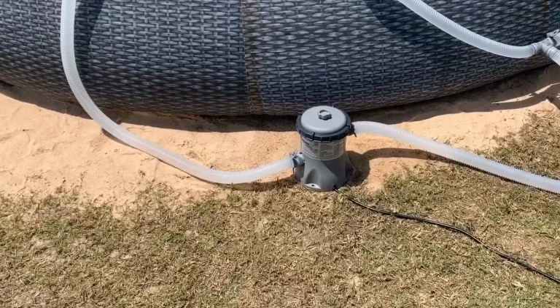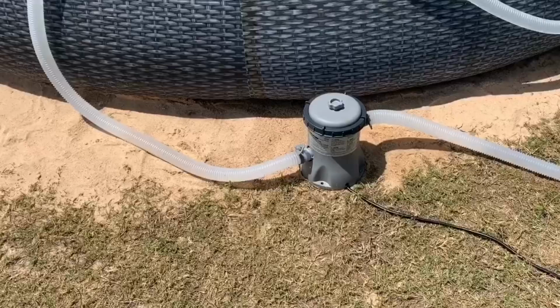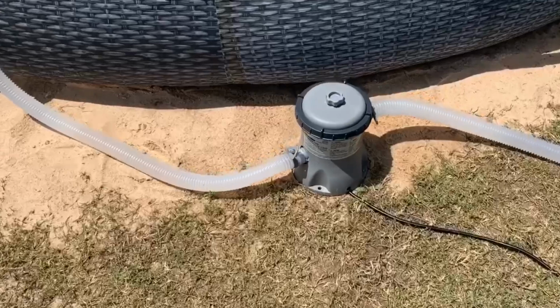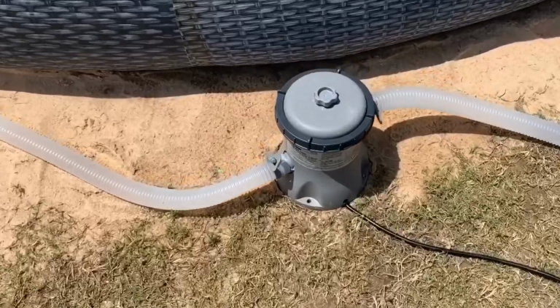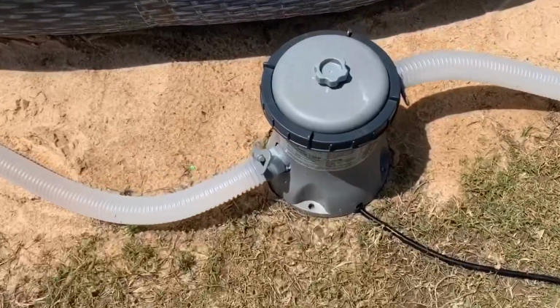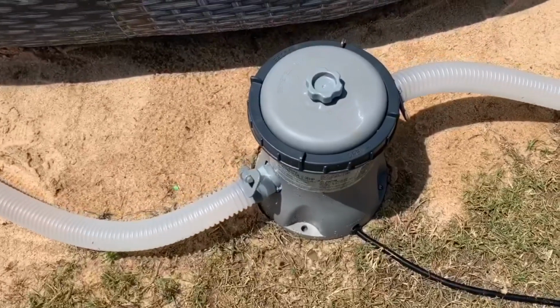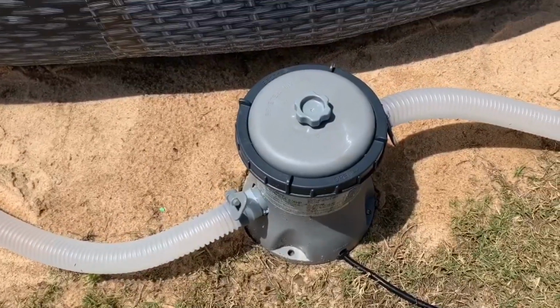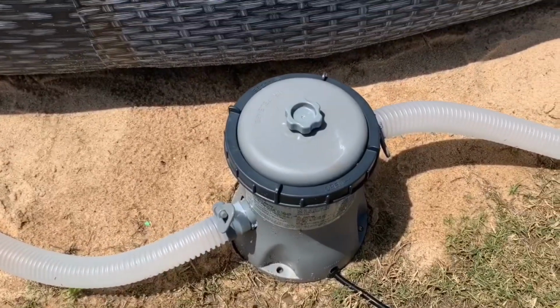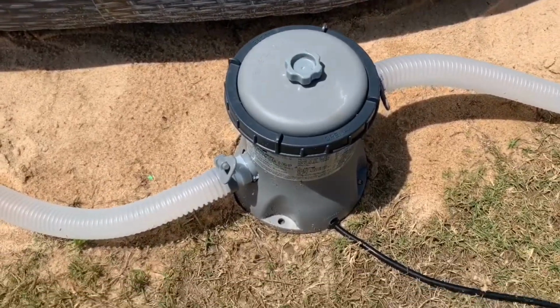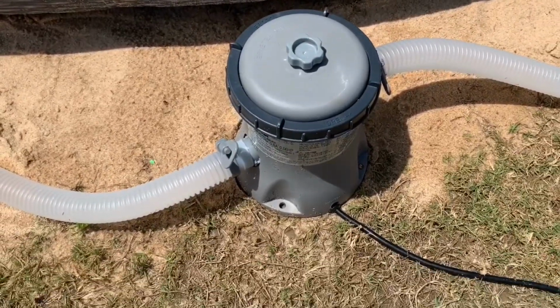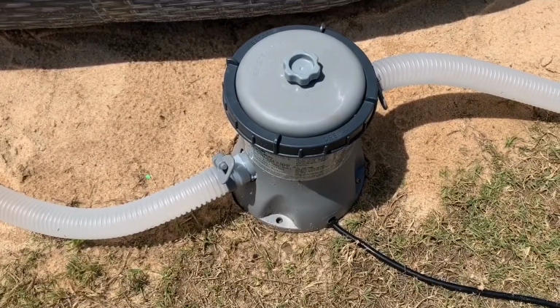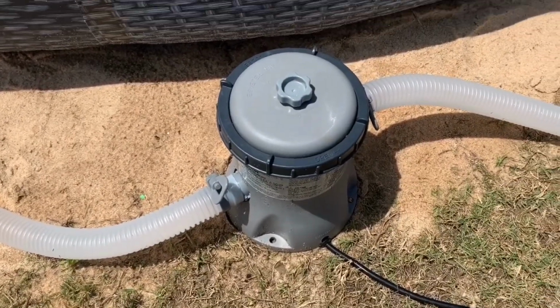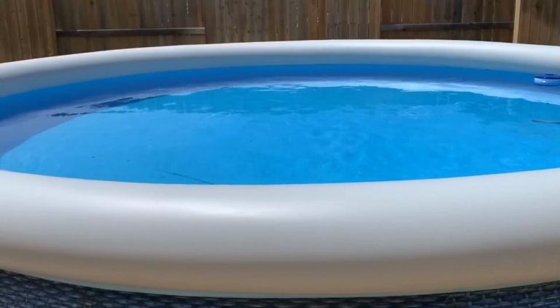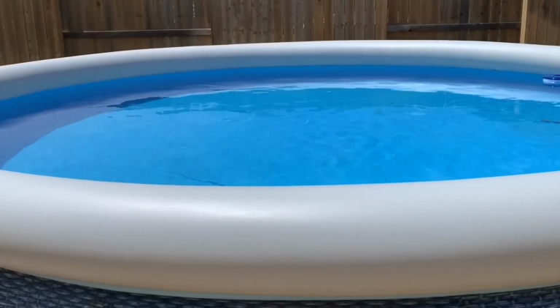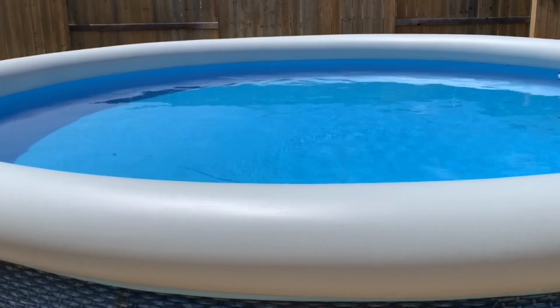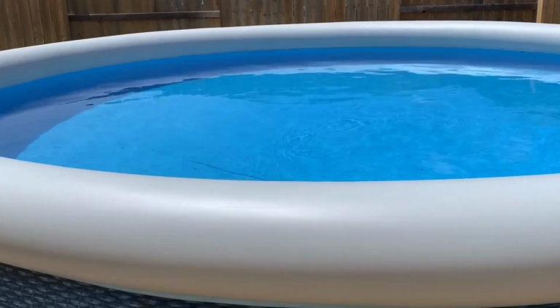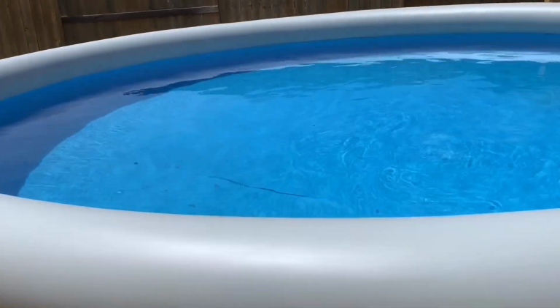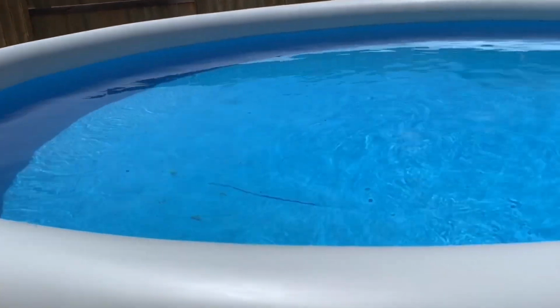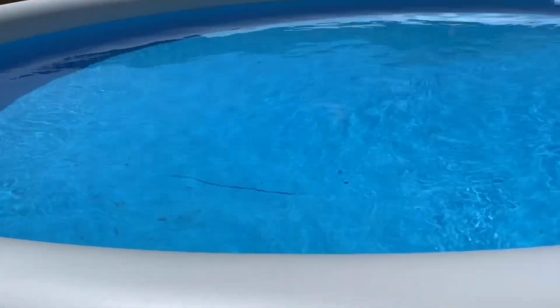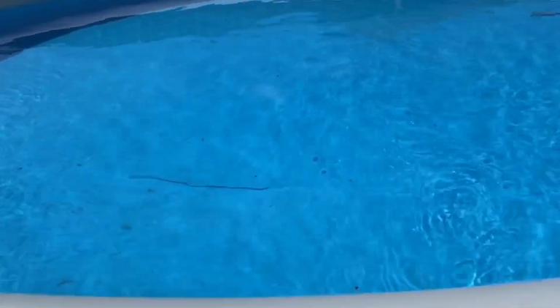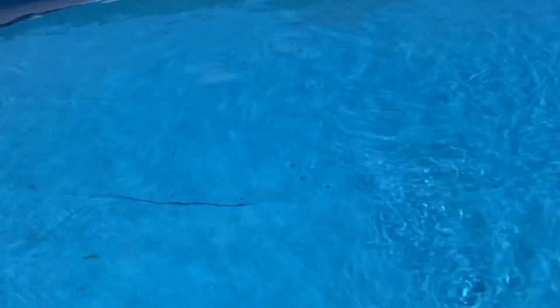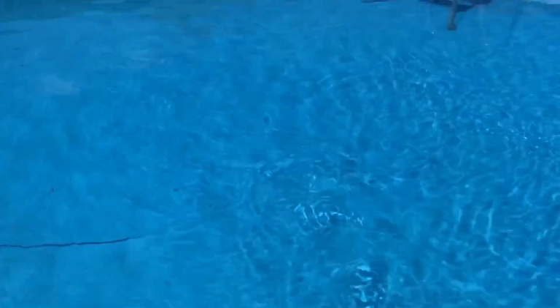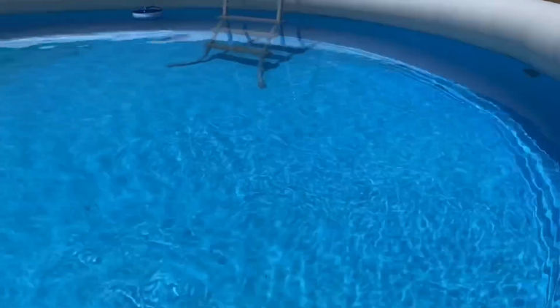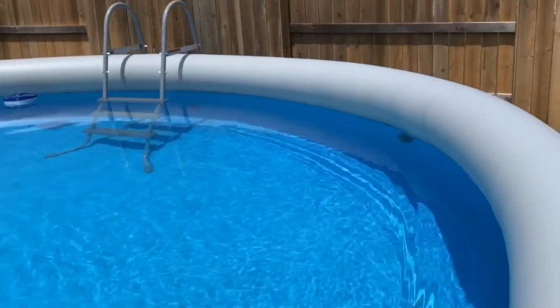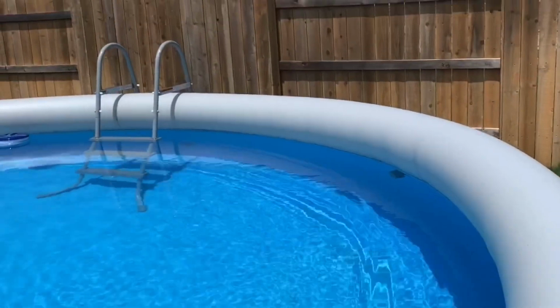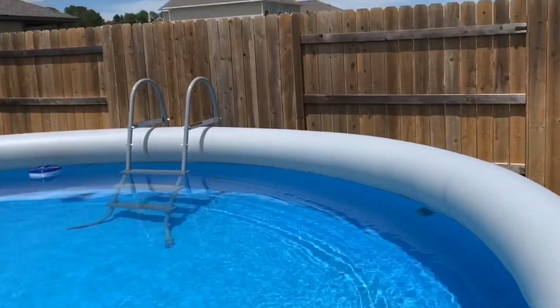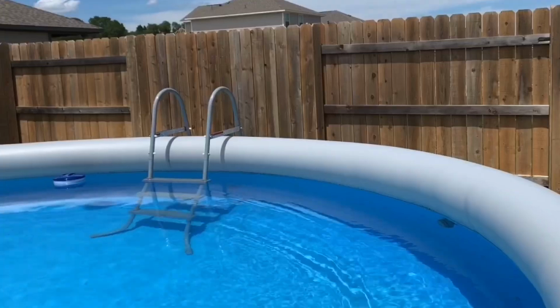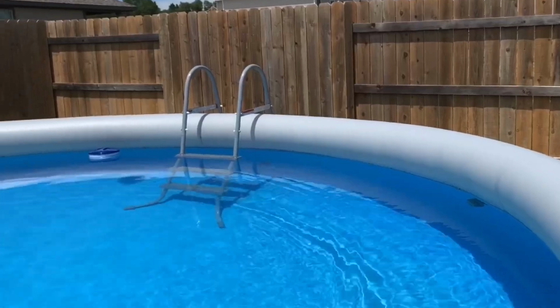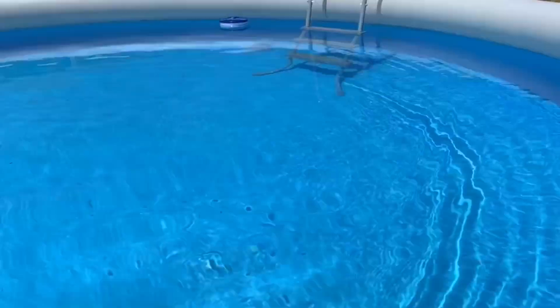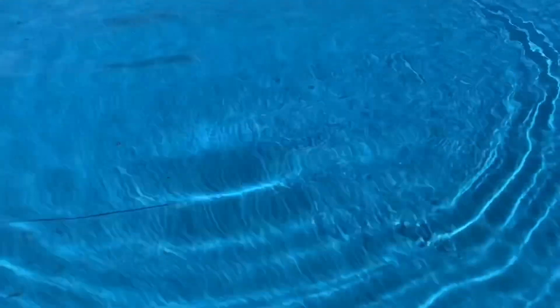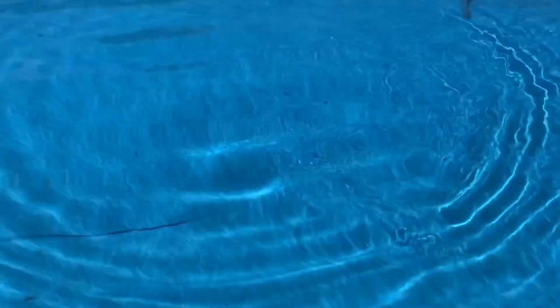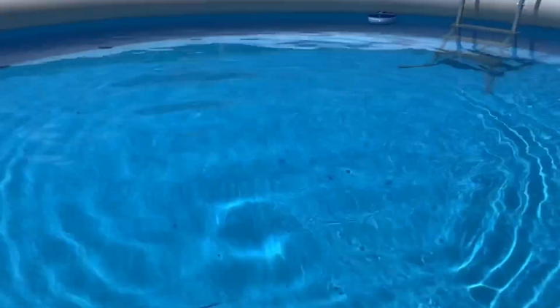Or something poking through the bottom. But overall it's a good pool — it's not as deep as I thought it would be. As you can see coming up, I'll measure it off with the measuring tape.